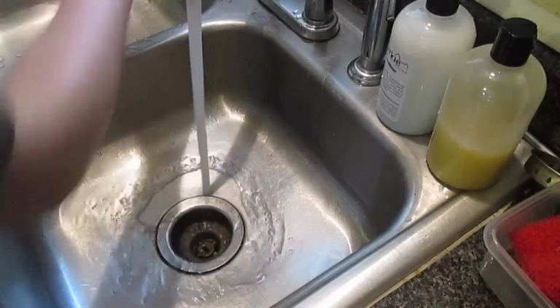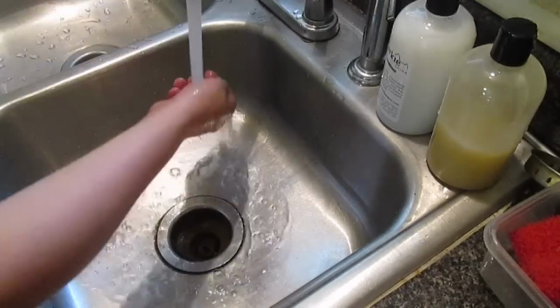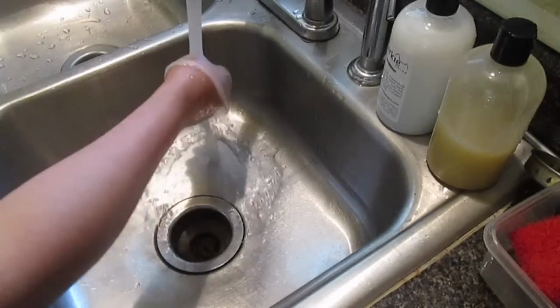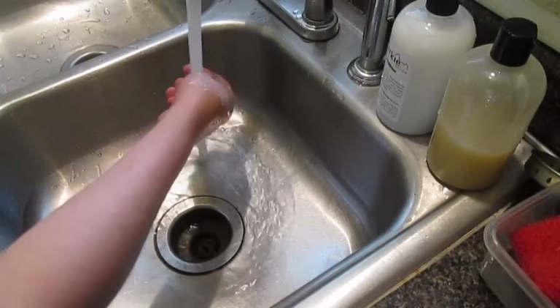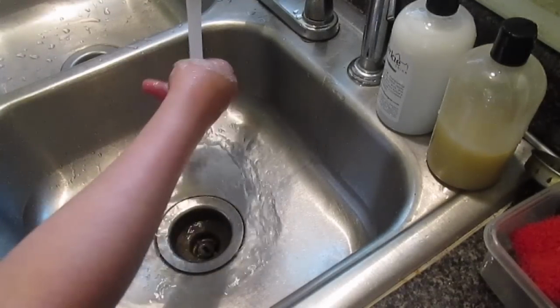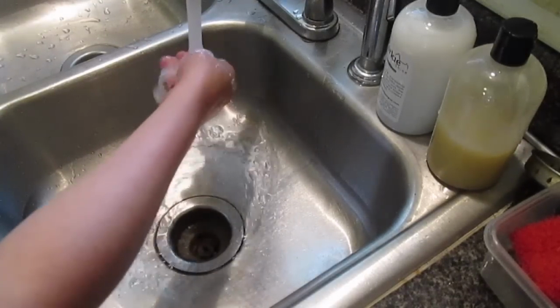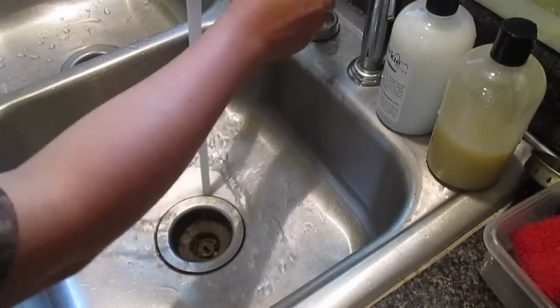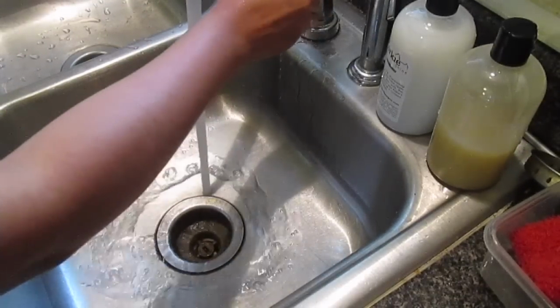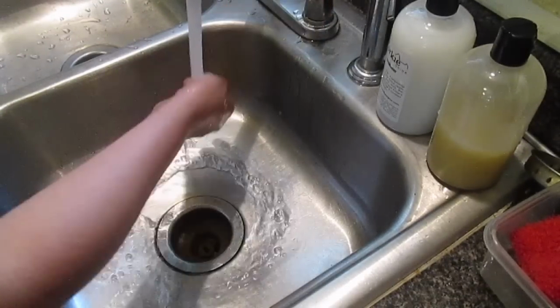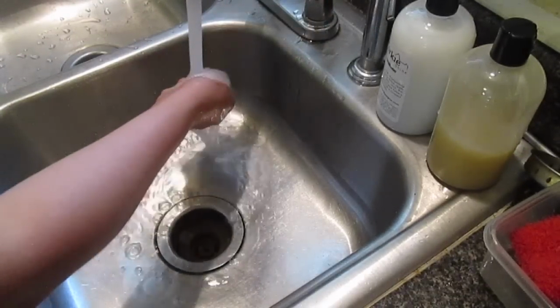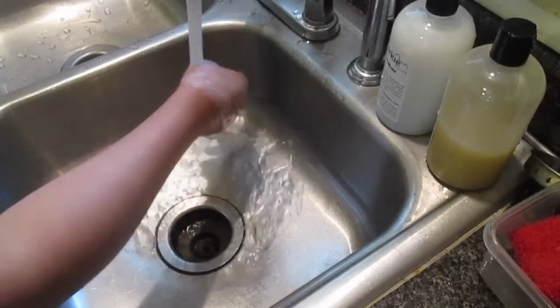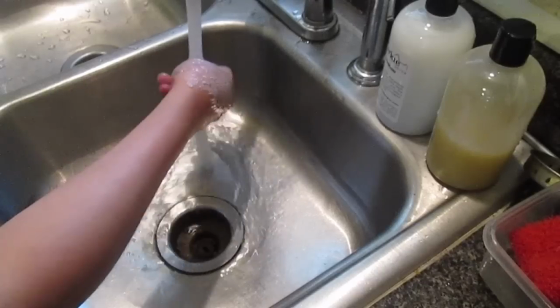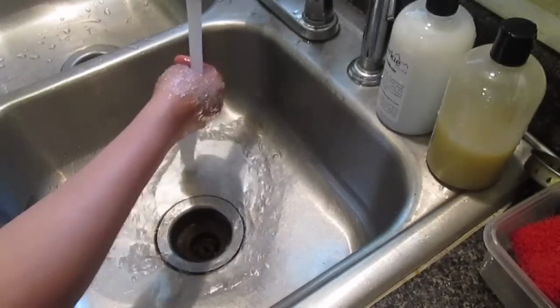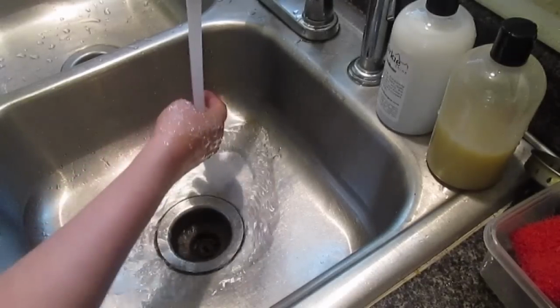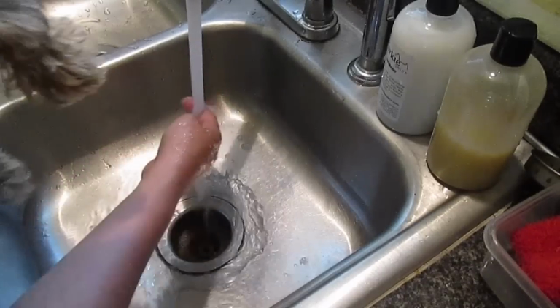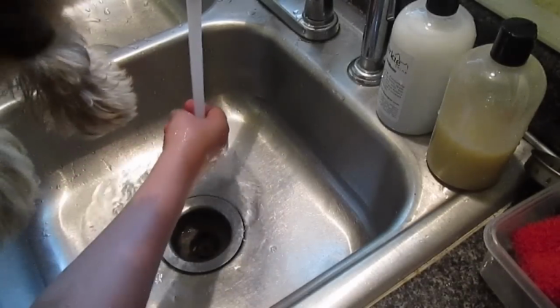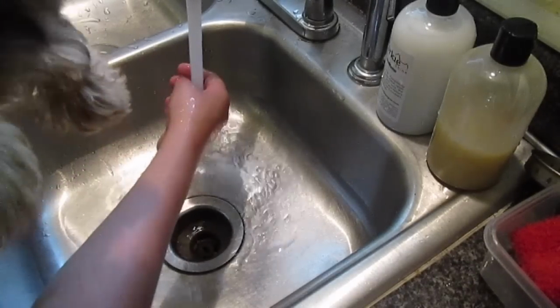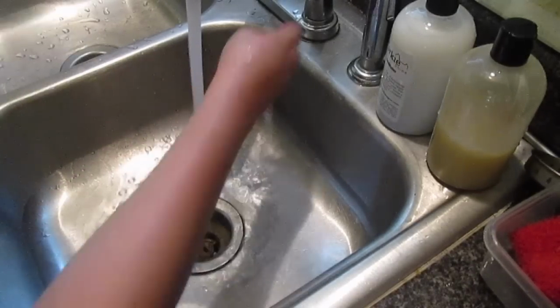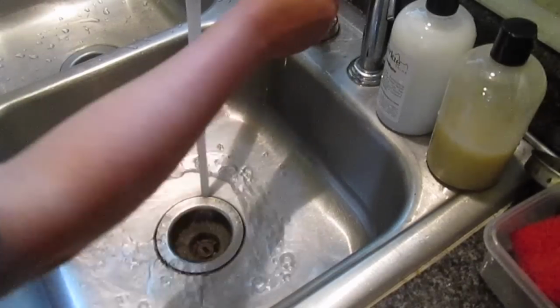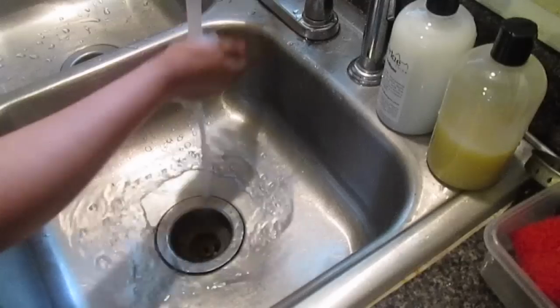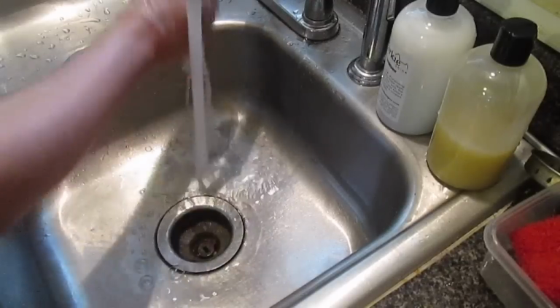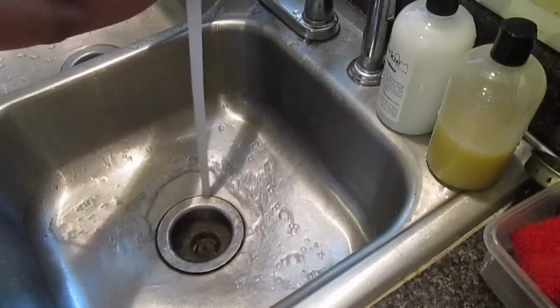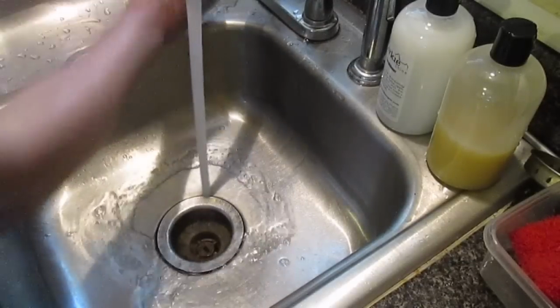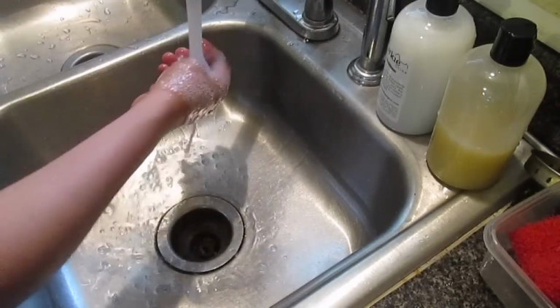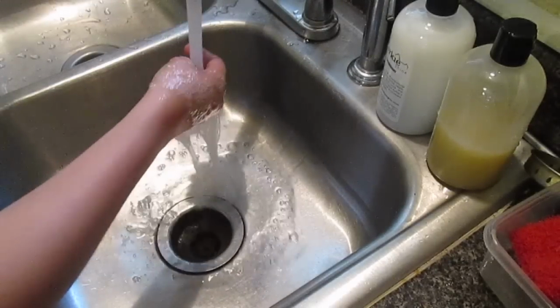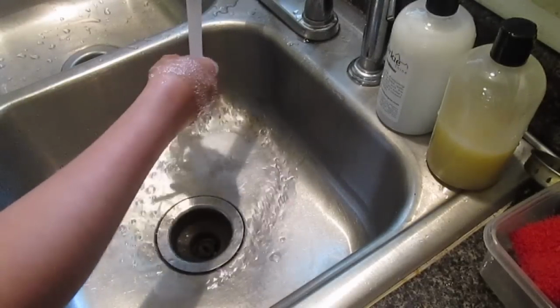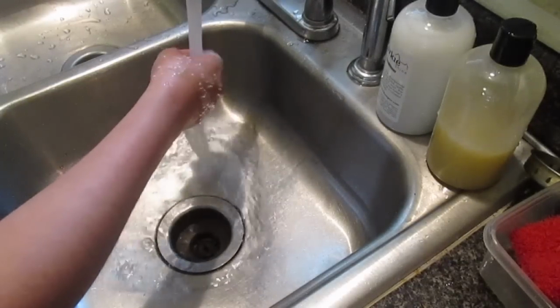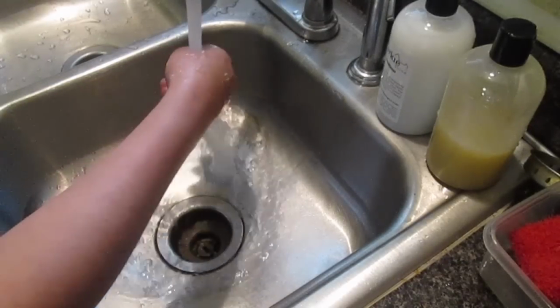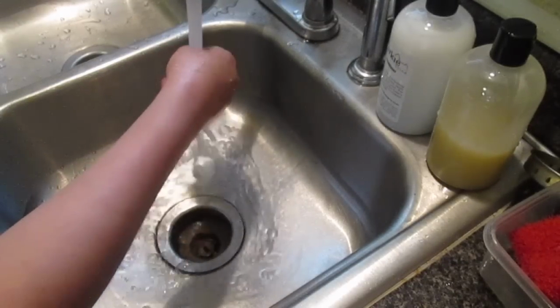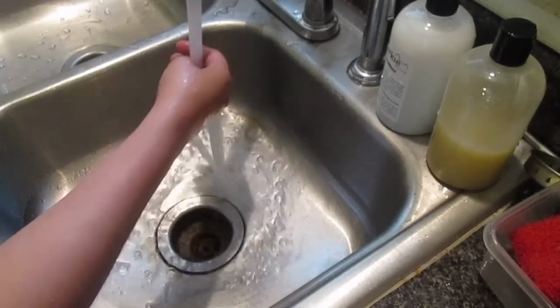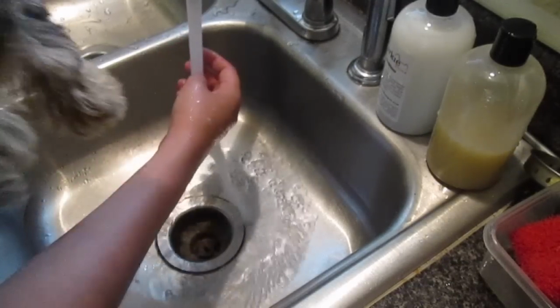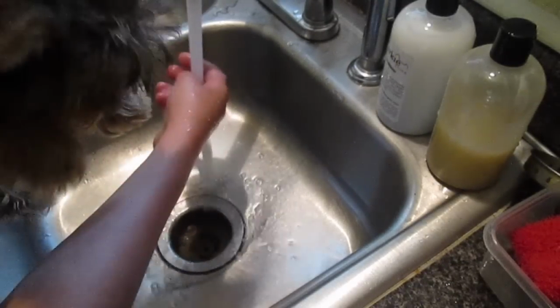This is her first bath. I don't know how she's going to do. I don't know how used to it she is. She's a little hesitant already, but it must be done. She is, I mean, stinky. You're stinky.